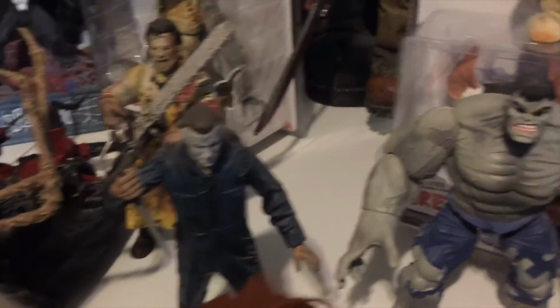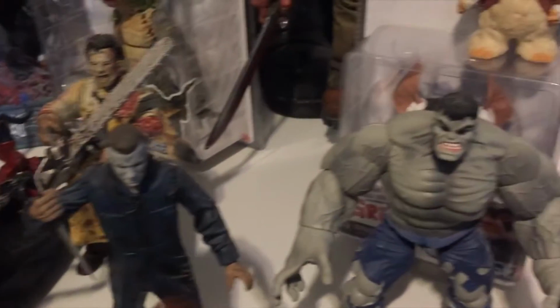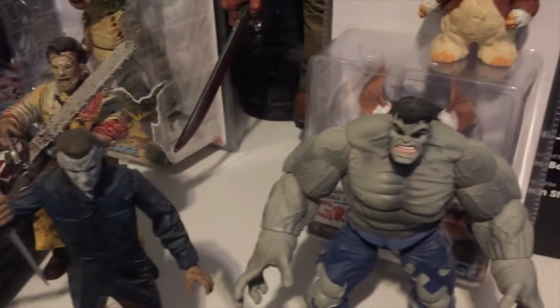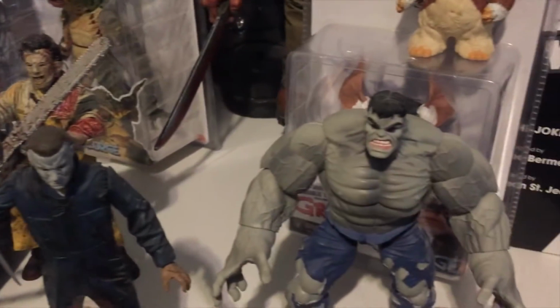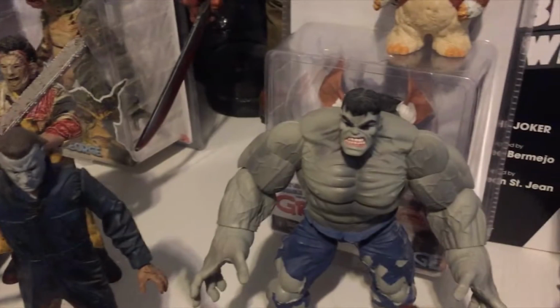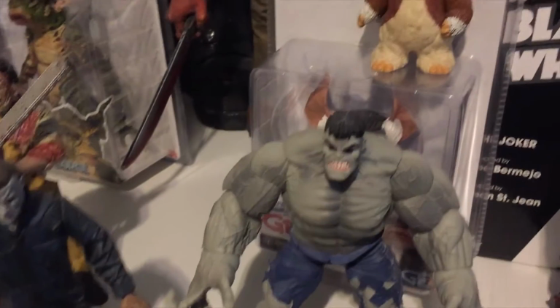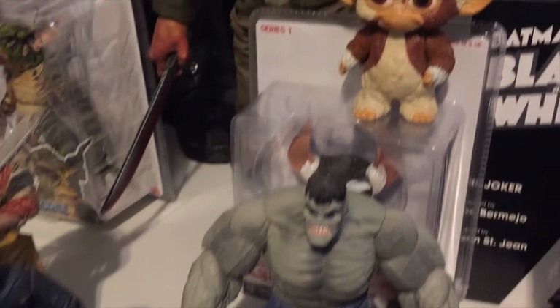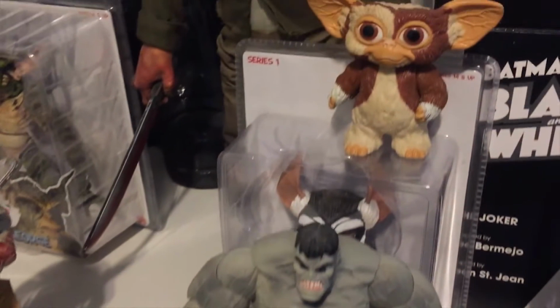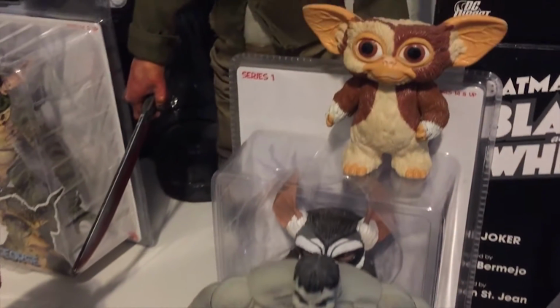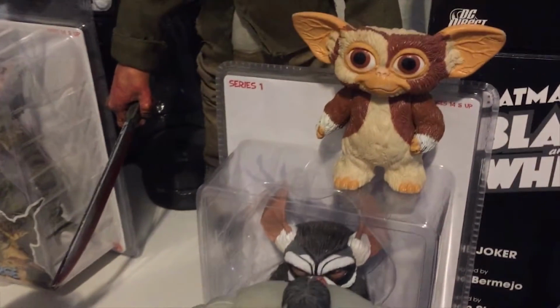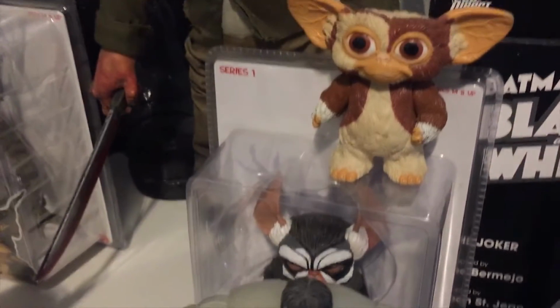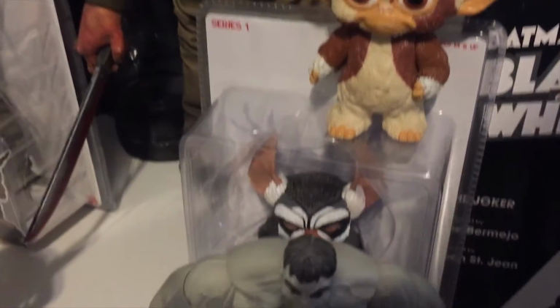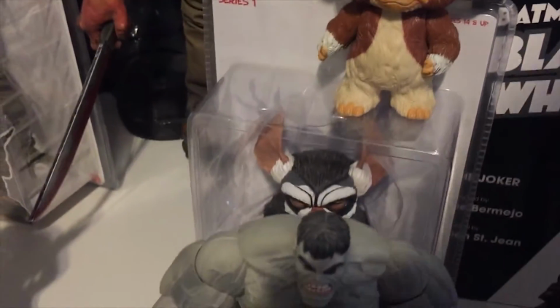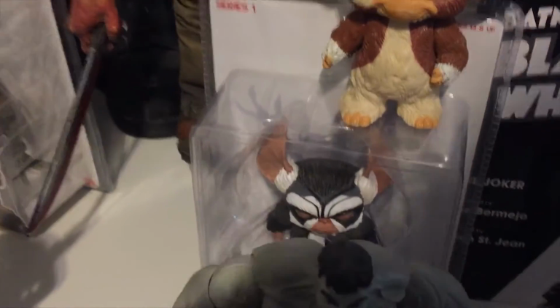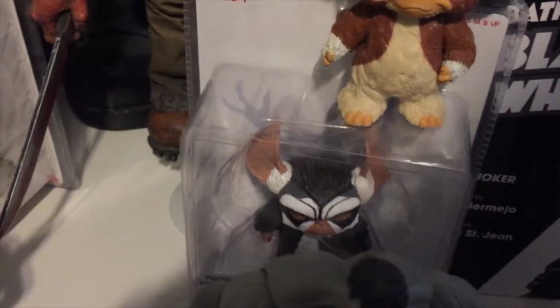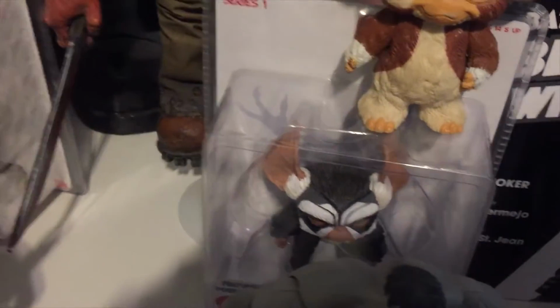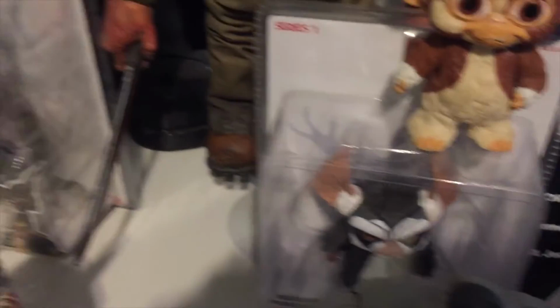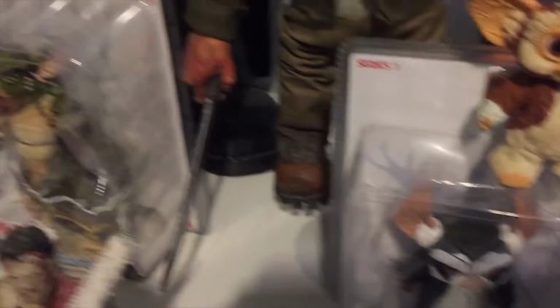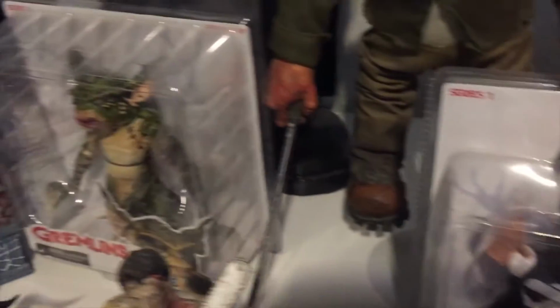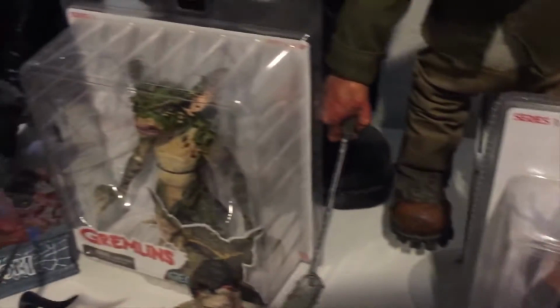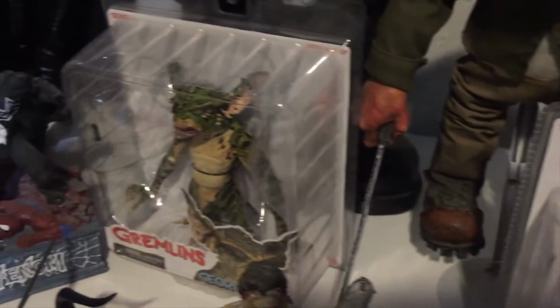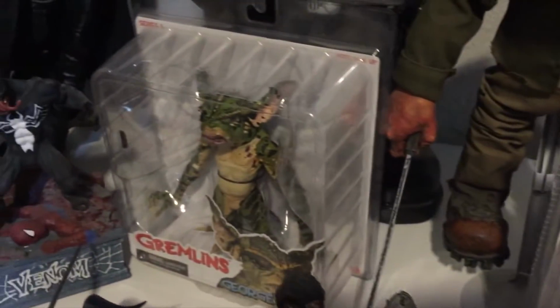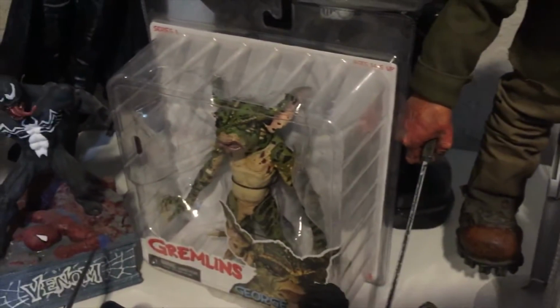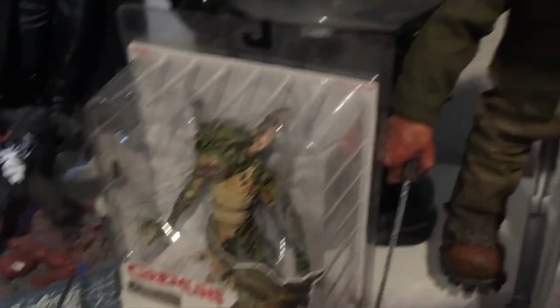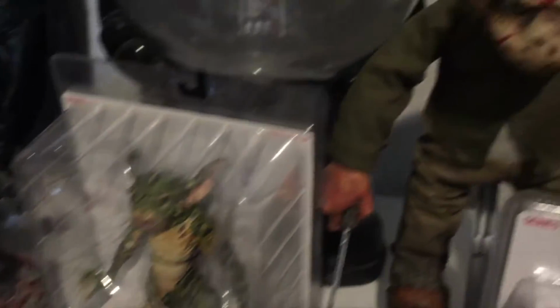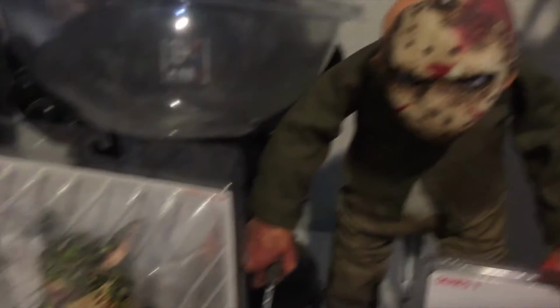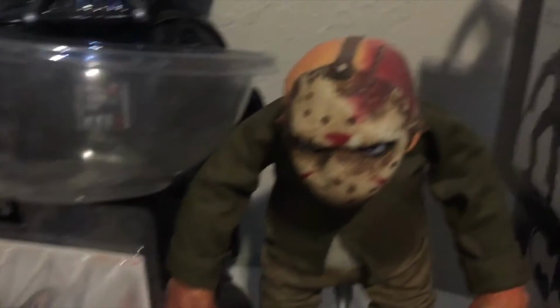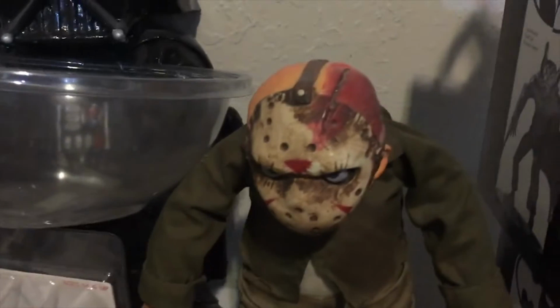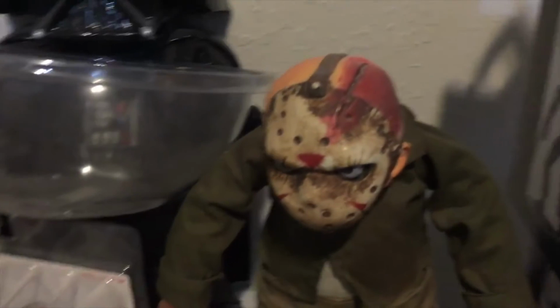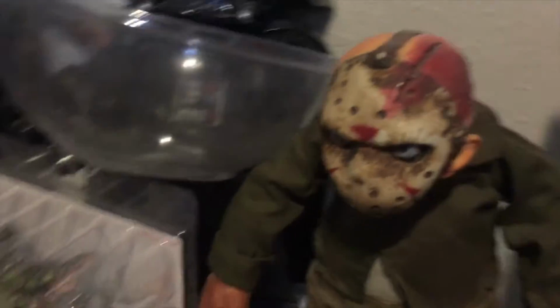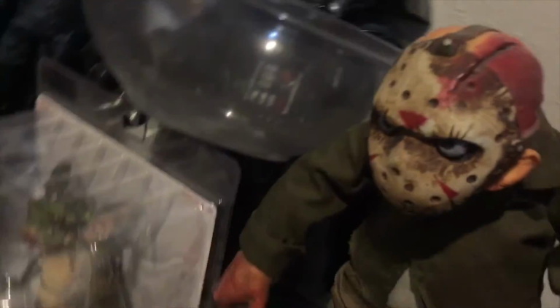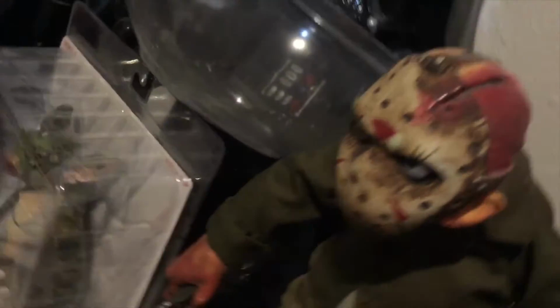Michael Myers, 1984 Gremlin right there — pretty cool. Yeah, we always find stuff like that. That was probably the best piece in the collection.